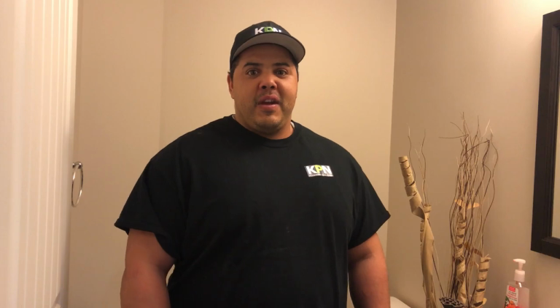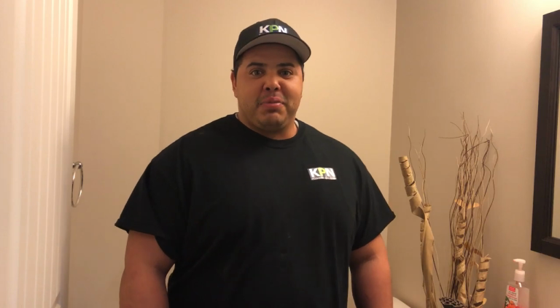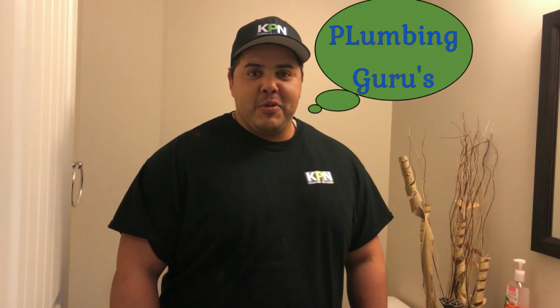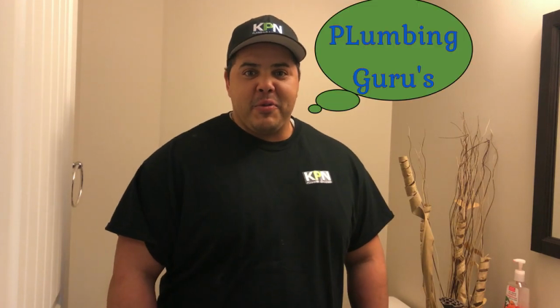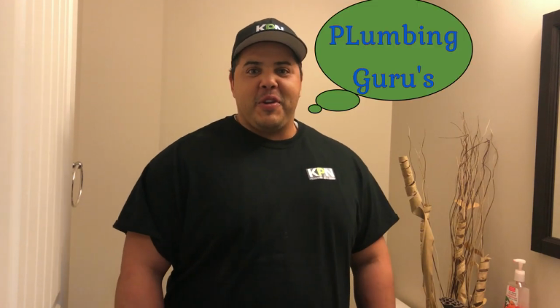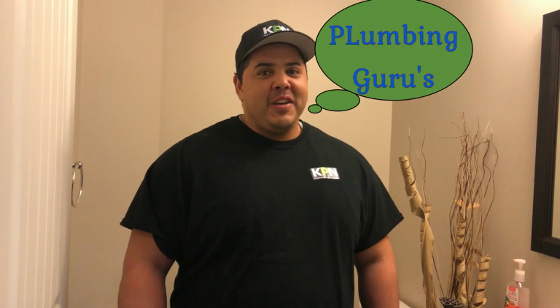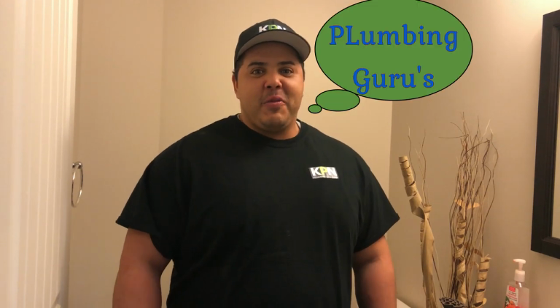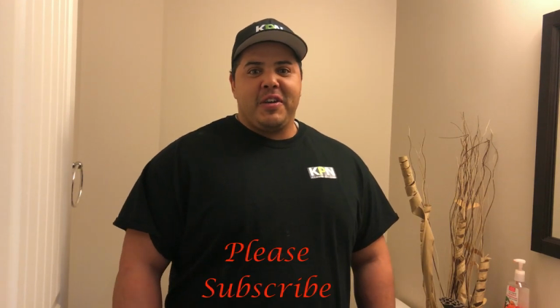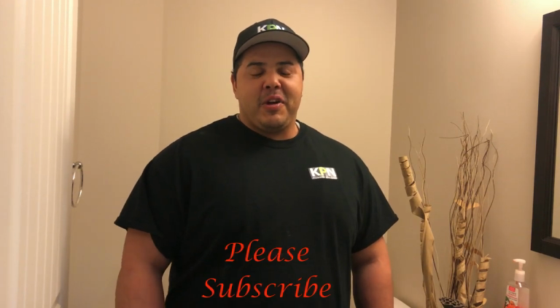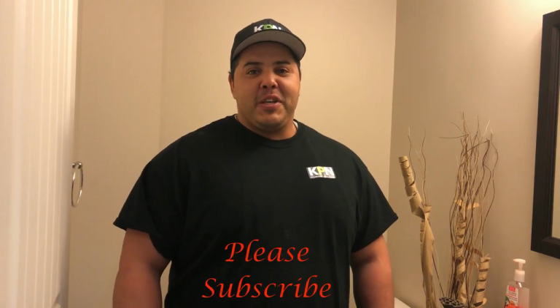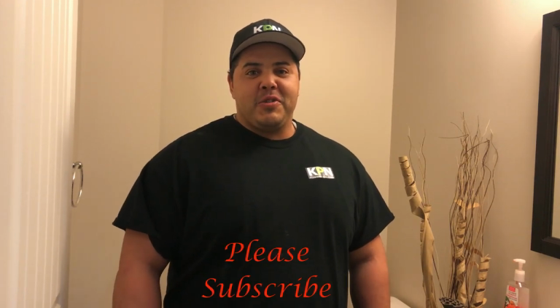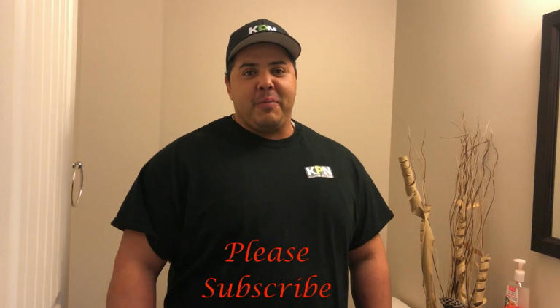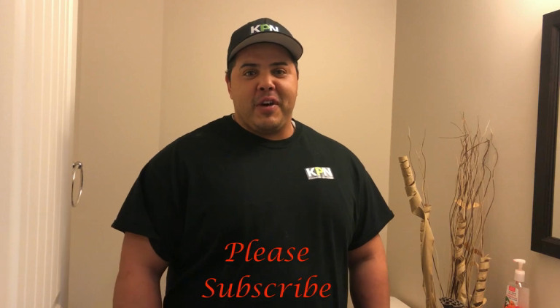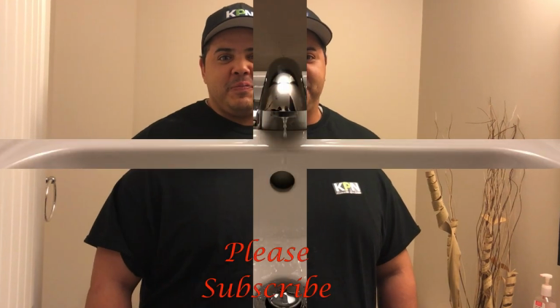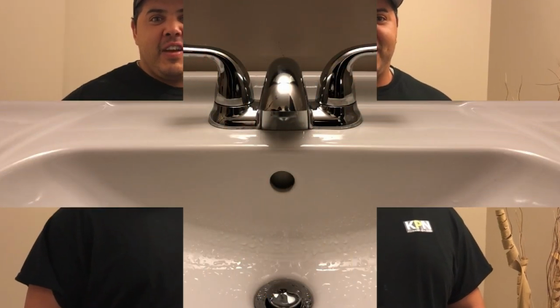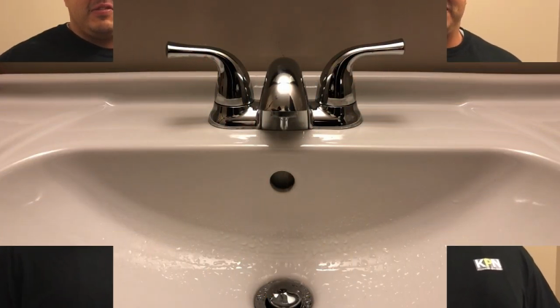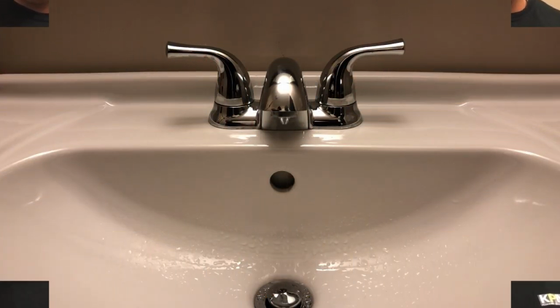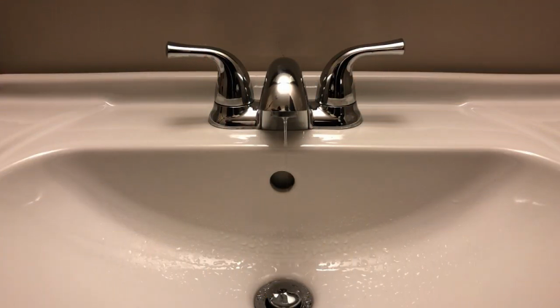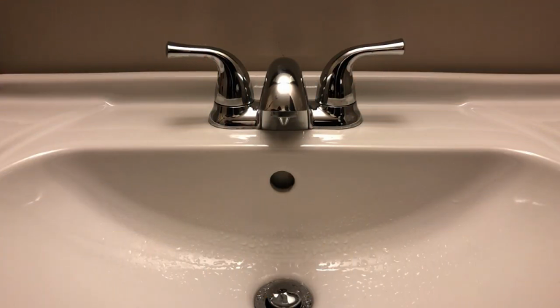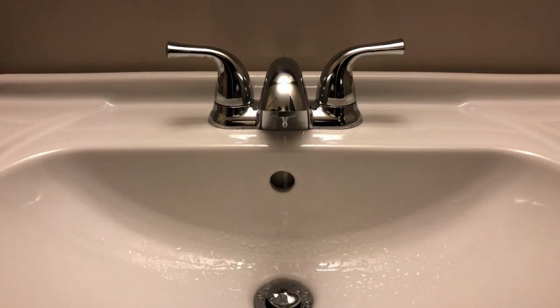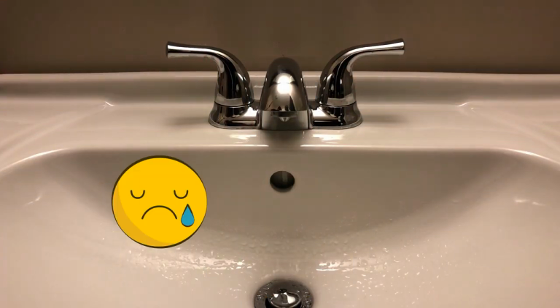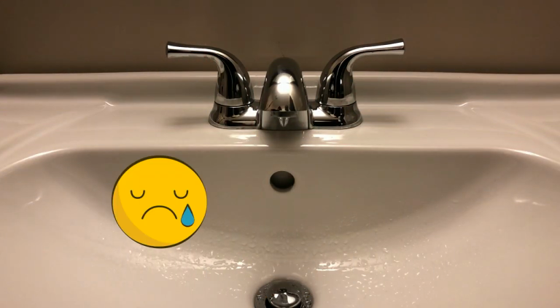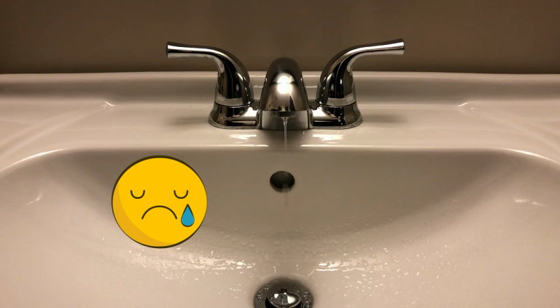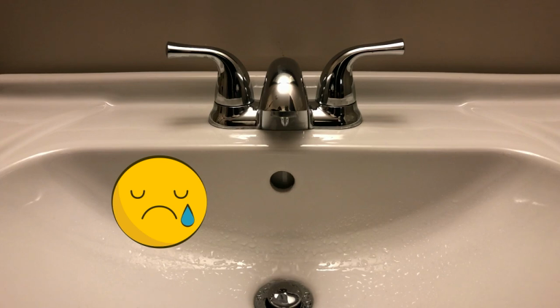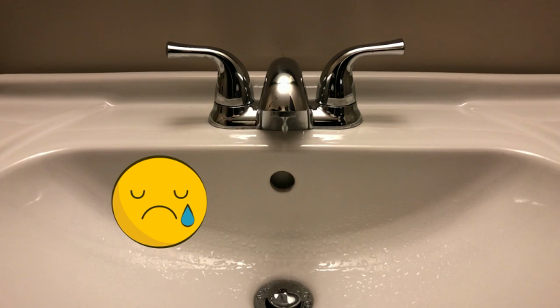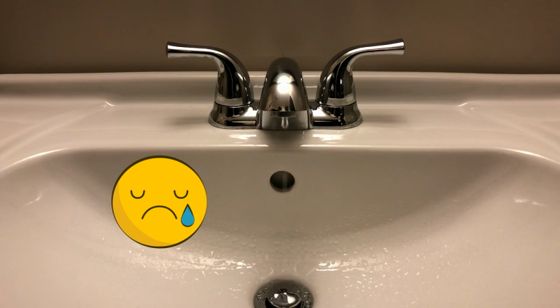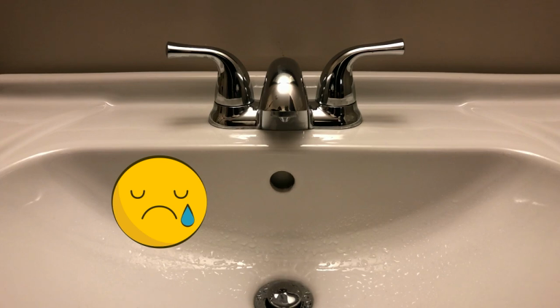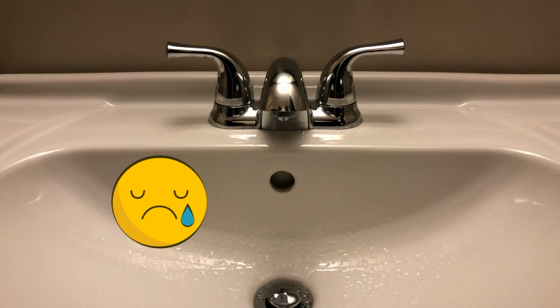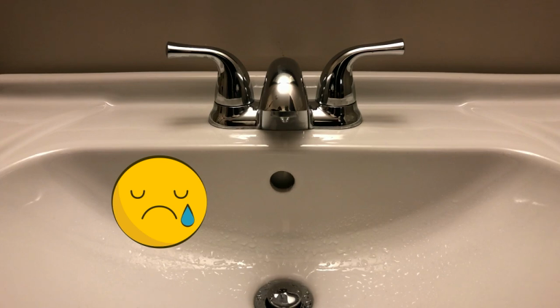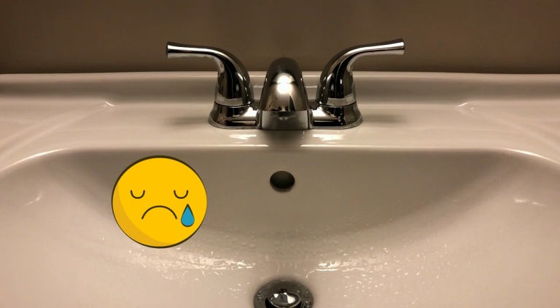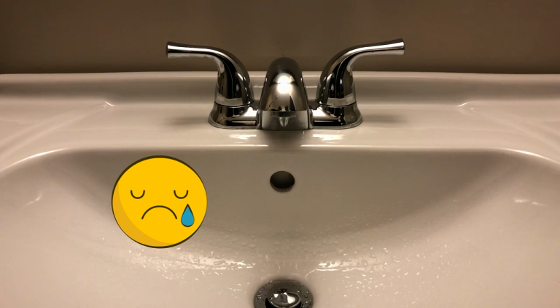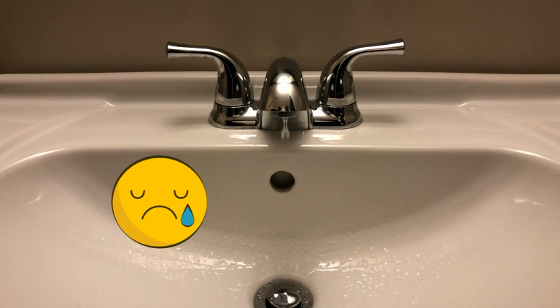Hey, it's the Plumbing Gurus, we're back with another video. Today we're going to talk to you guys about how to replace the cartridge on a bathroom faucet at home. Does it look like this — constantly running, dripping, annoying you, costing you money? Well, keep watching this video, we'll help you fix it.